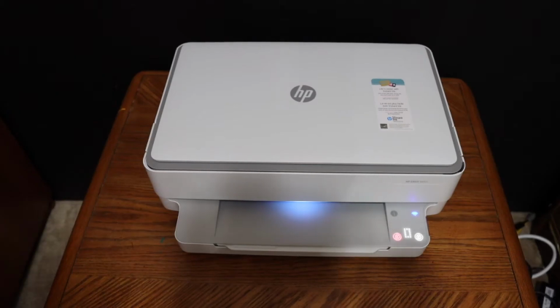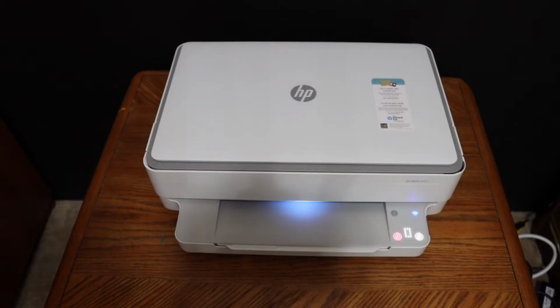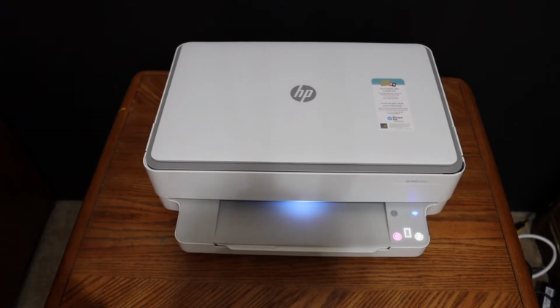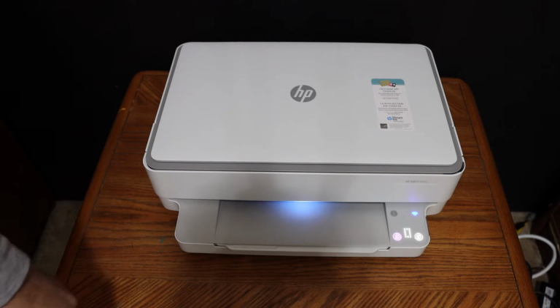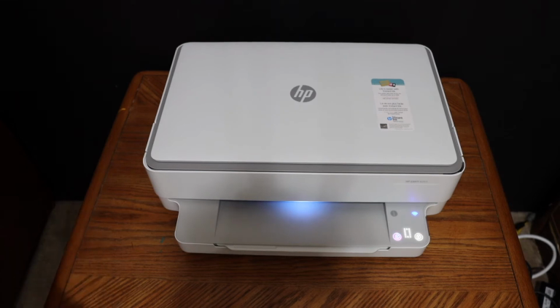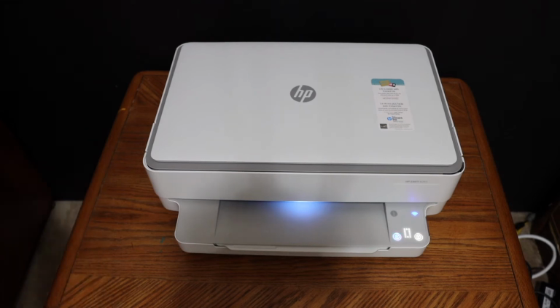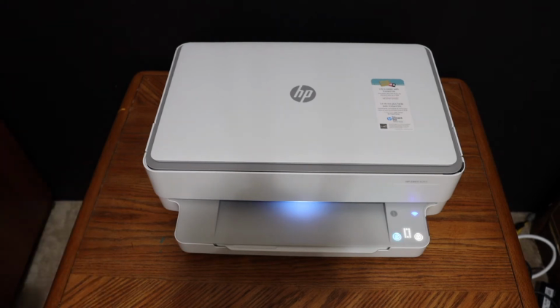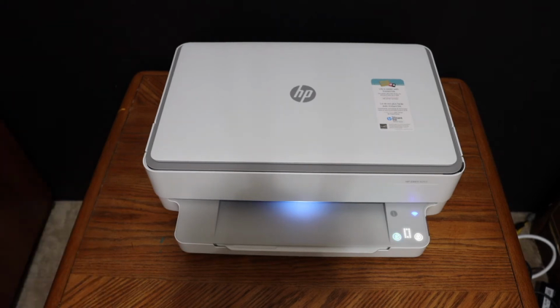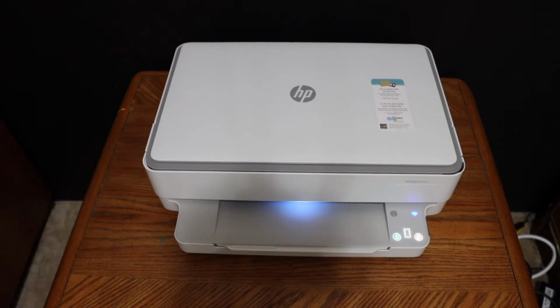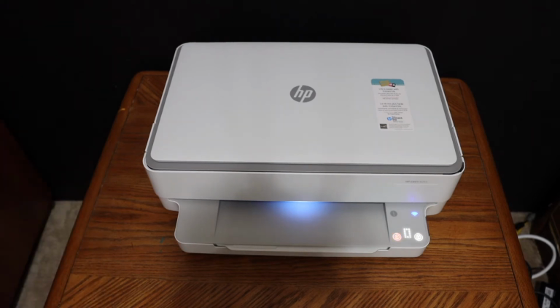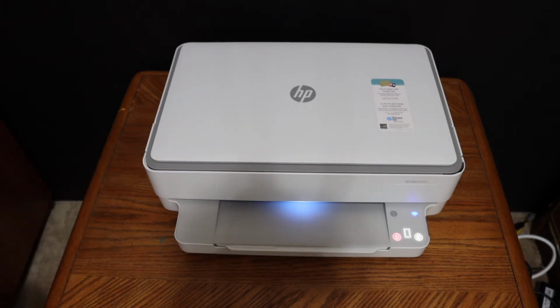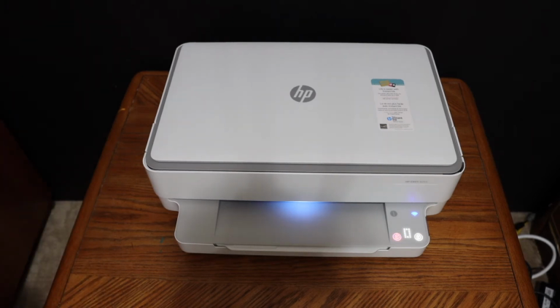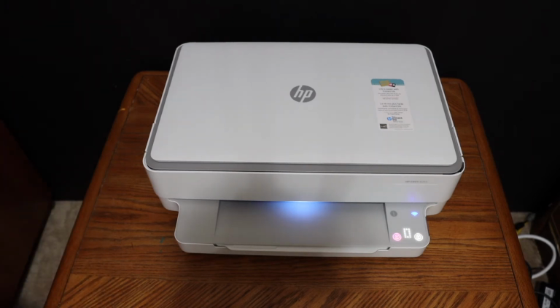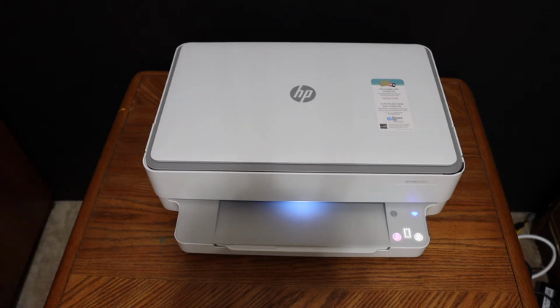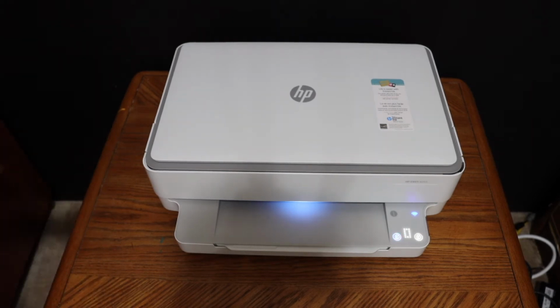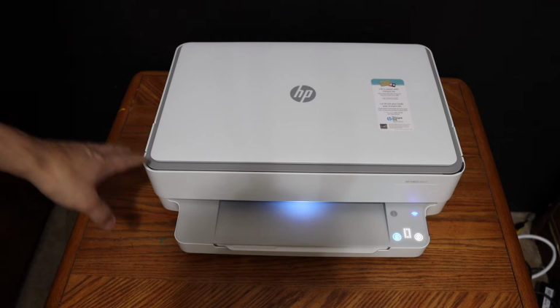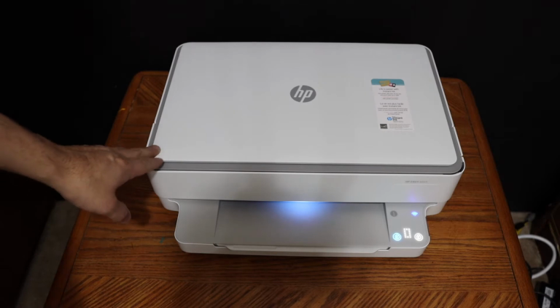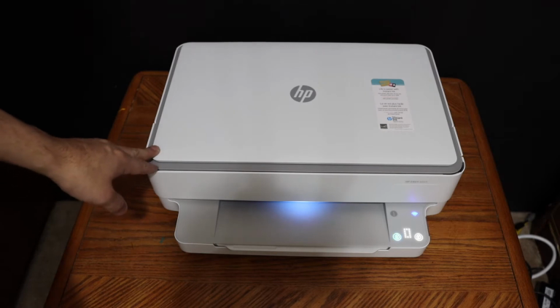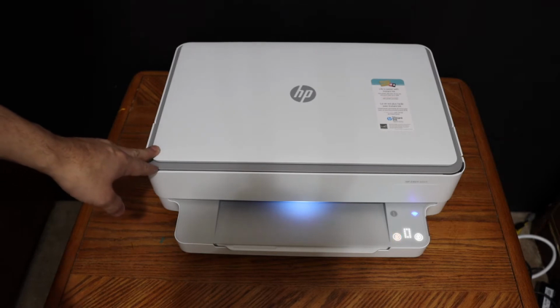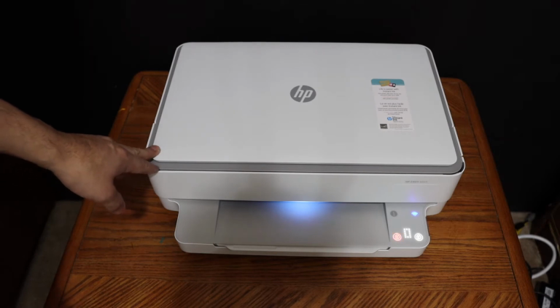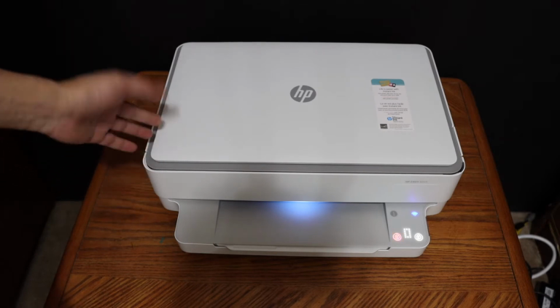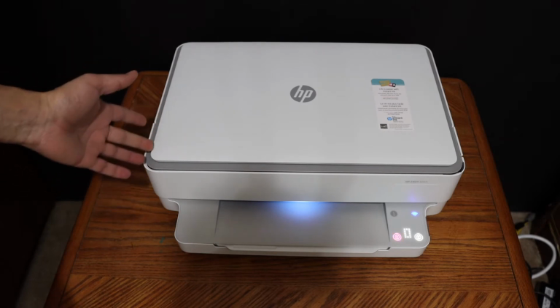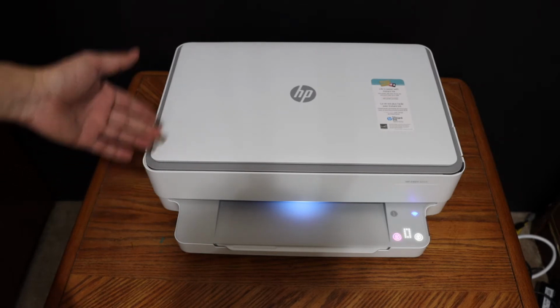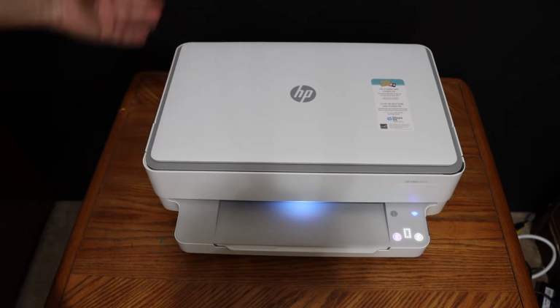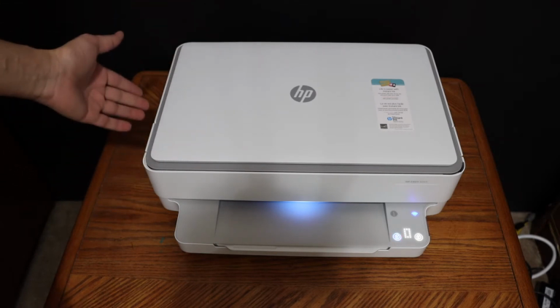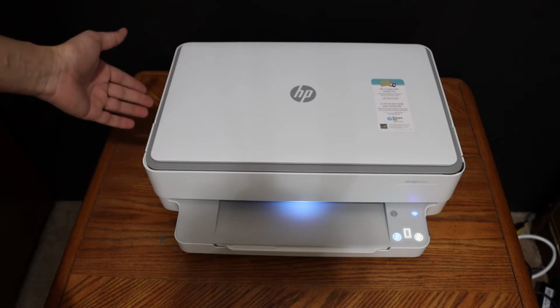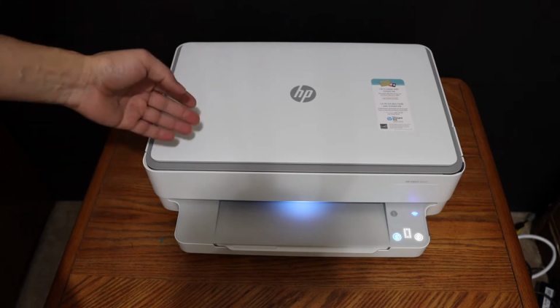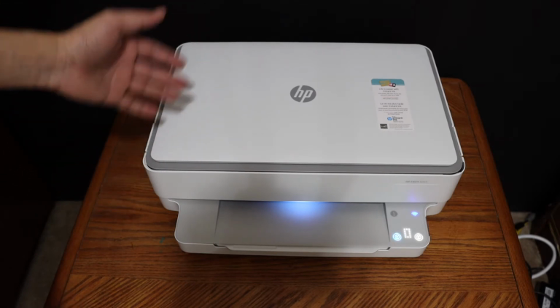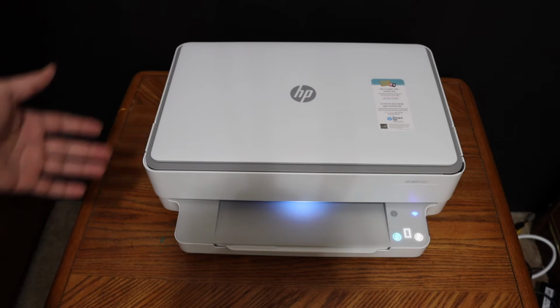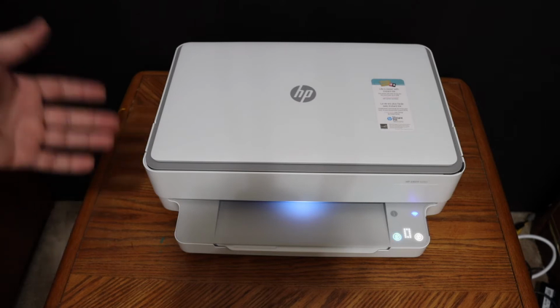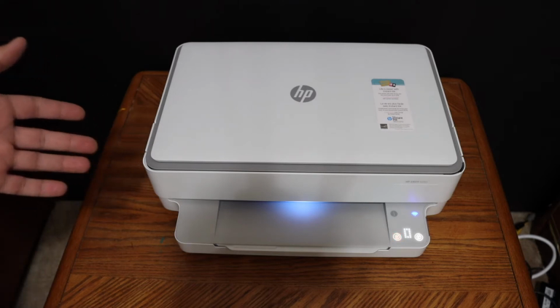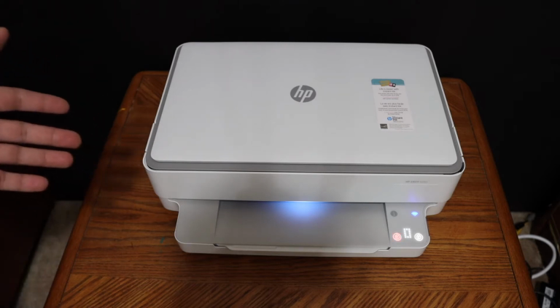Today's video is regarding the HP NY6020 11 printer. I am going to show you how to do the Wi-Fi Direct setup of this printer. The first step is to switch on the printer. Now we have to print the password of this printer.